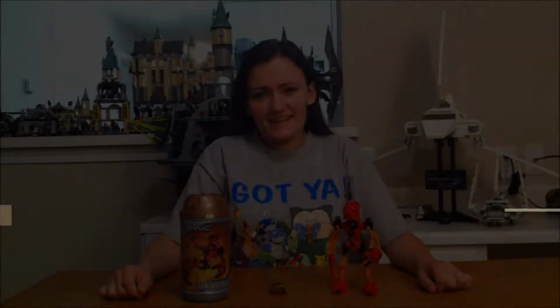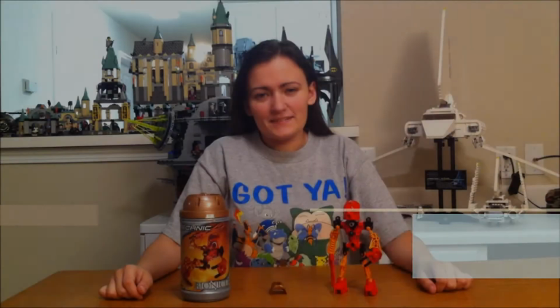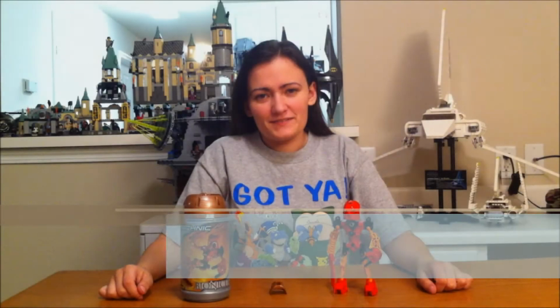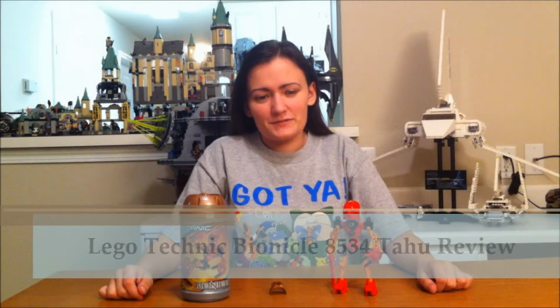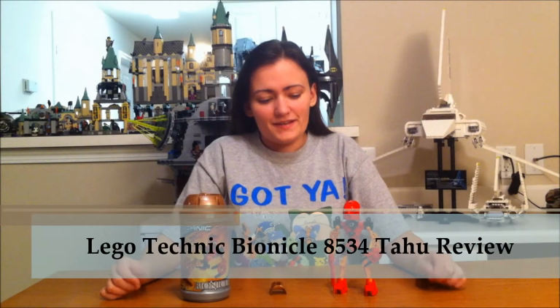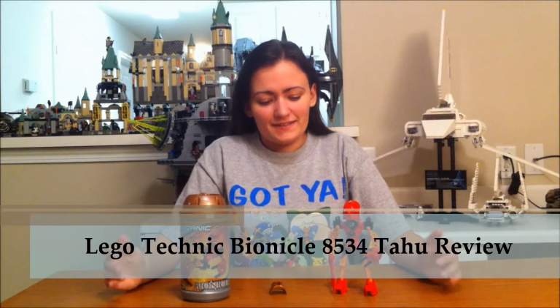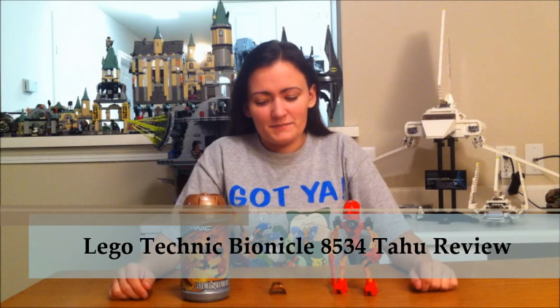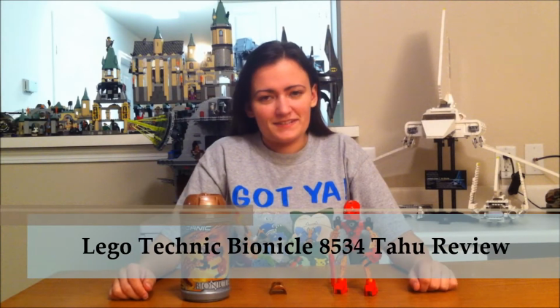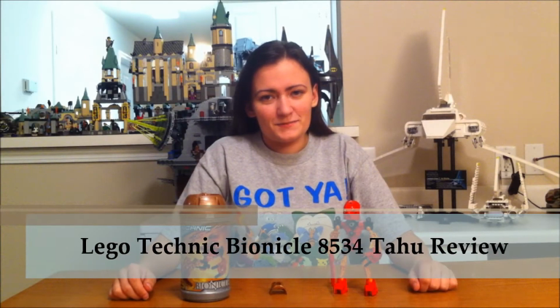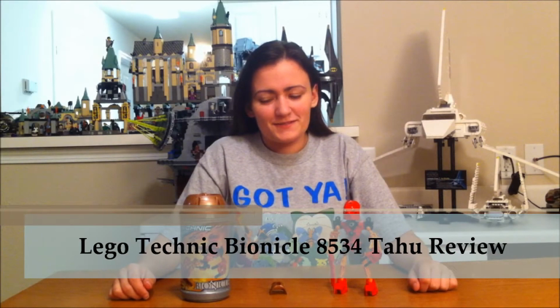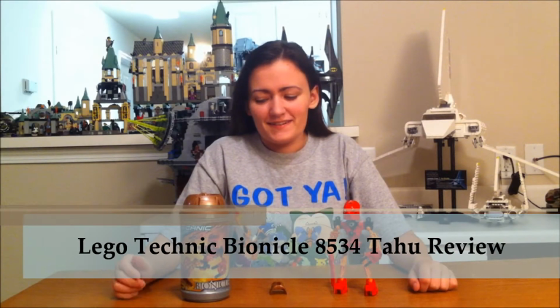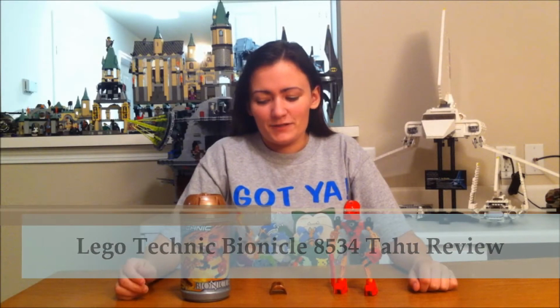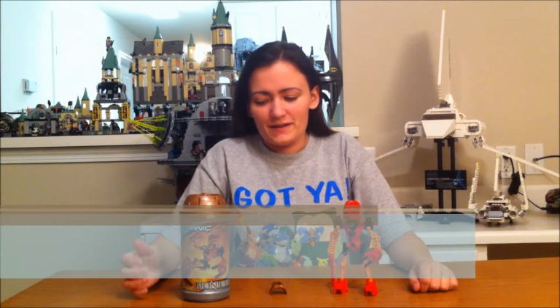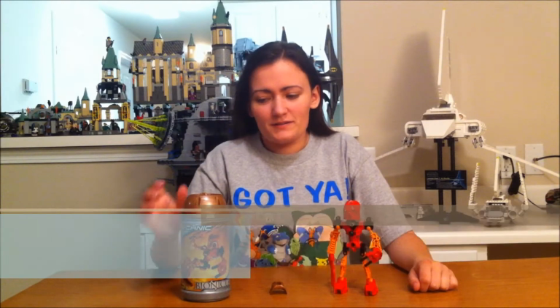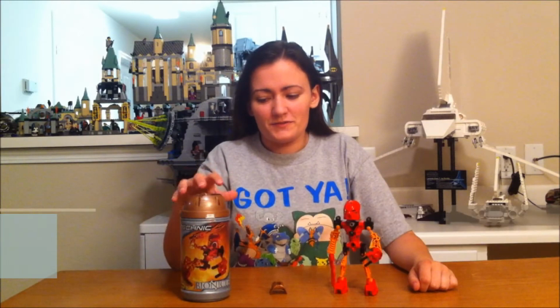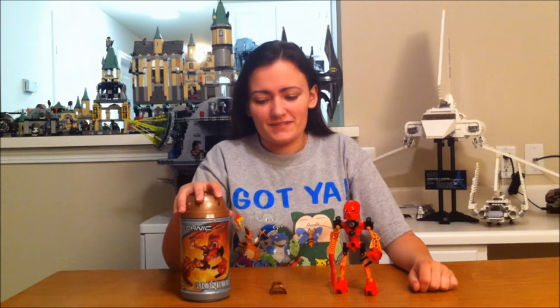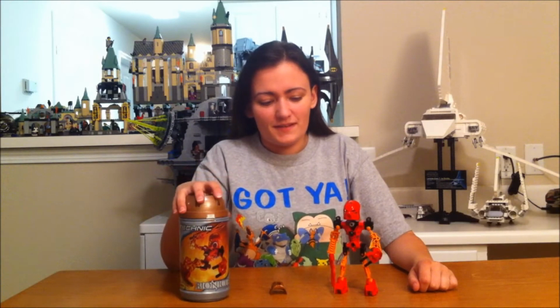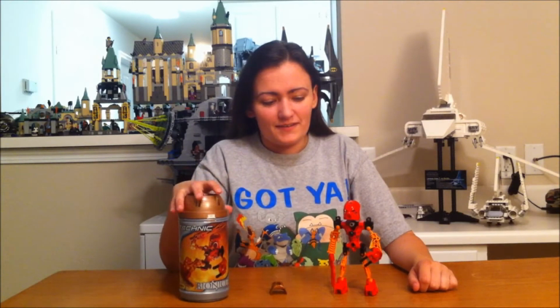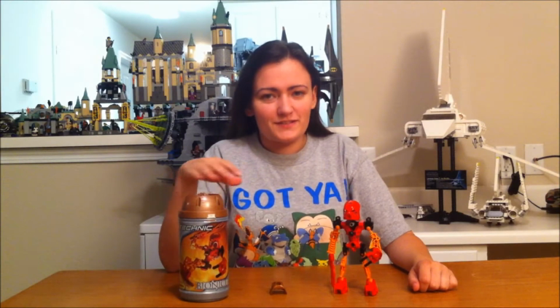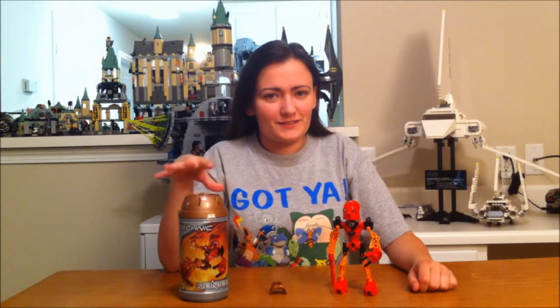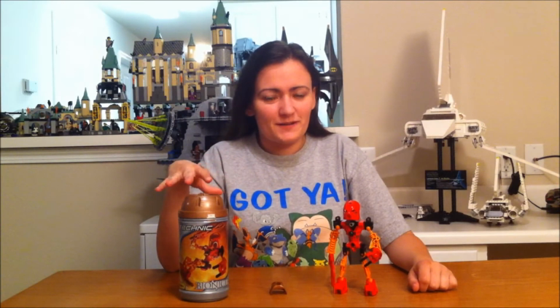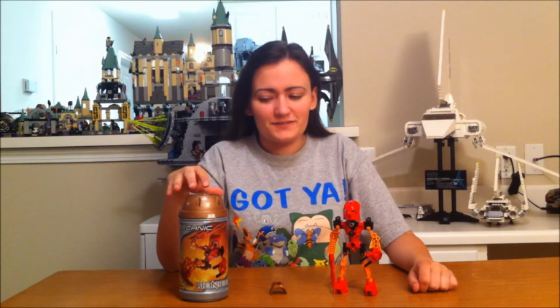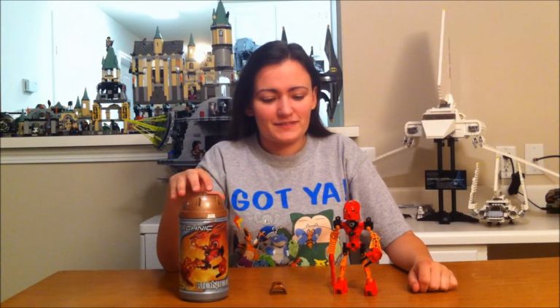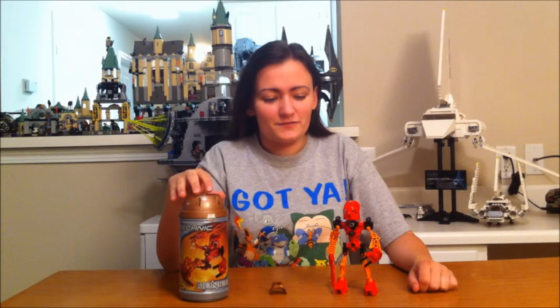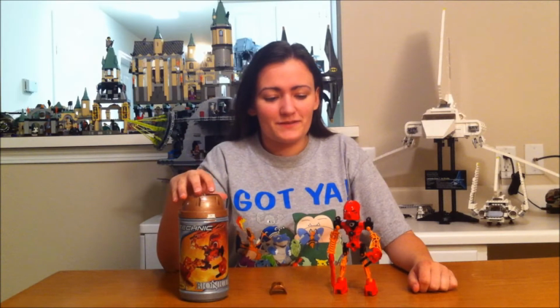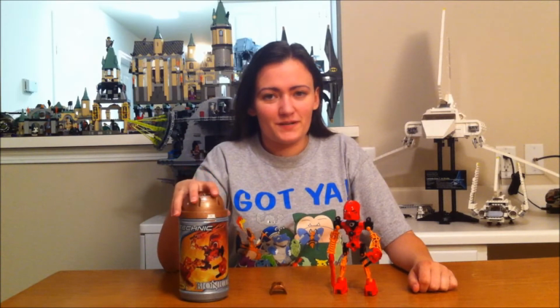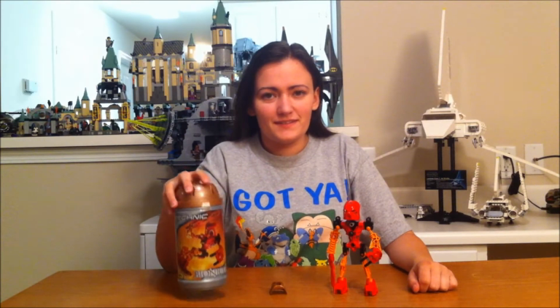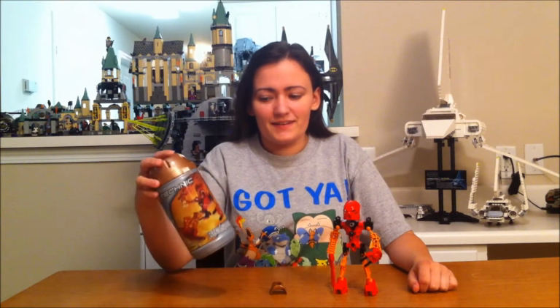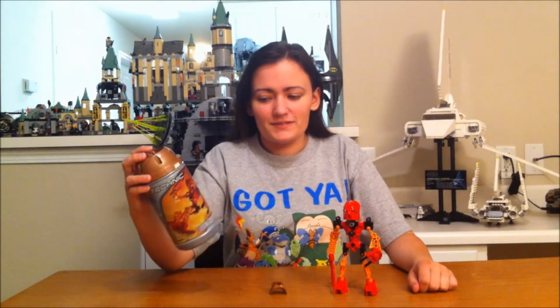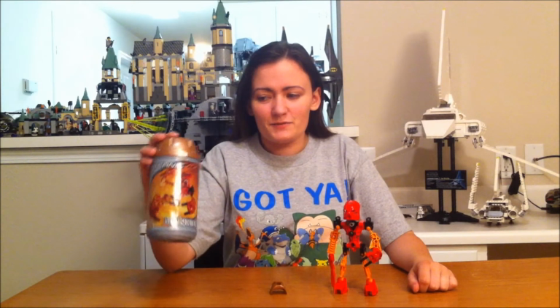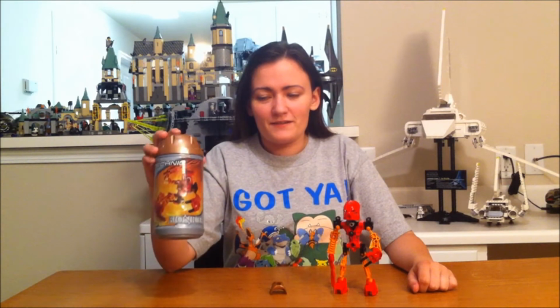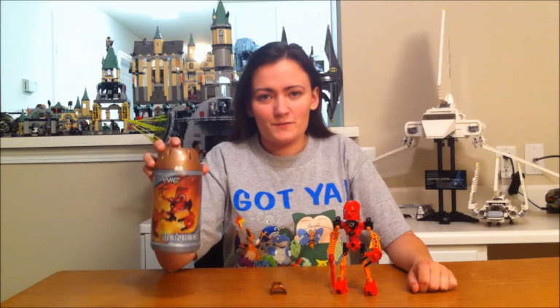Hey guys, I'm back for another review. This time it's a little bit different — we're going to do a Bionicle review. This is one of the earlier Bionicles, actually from 2001, and it was set number 8534.